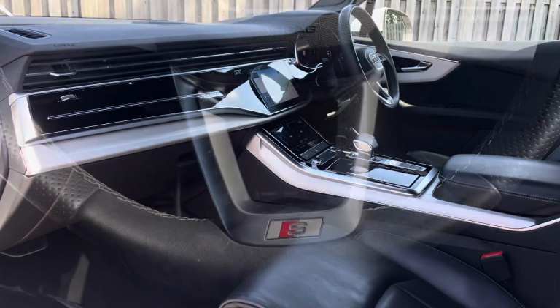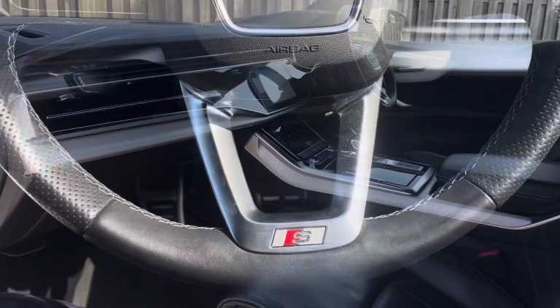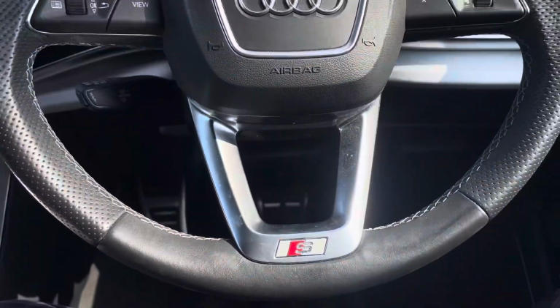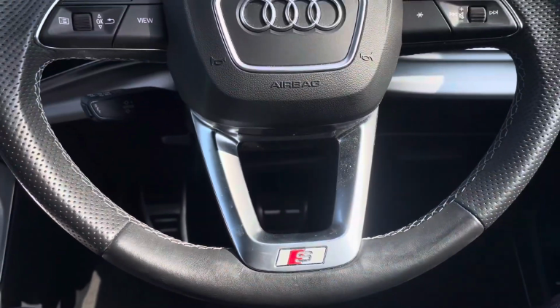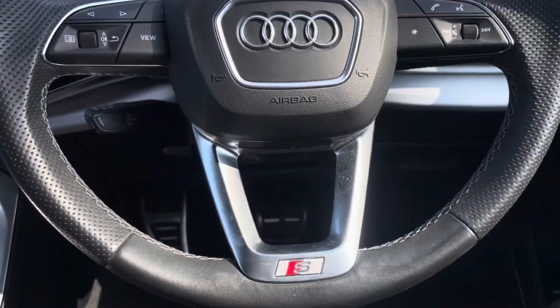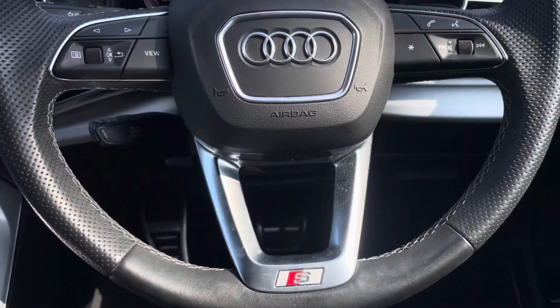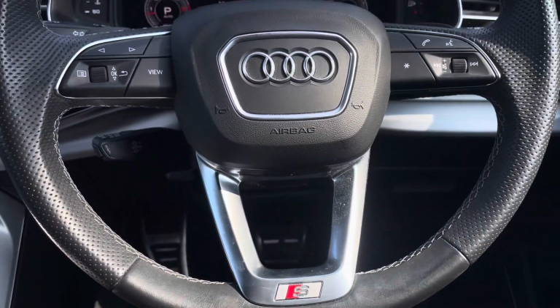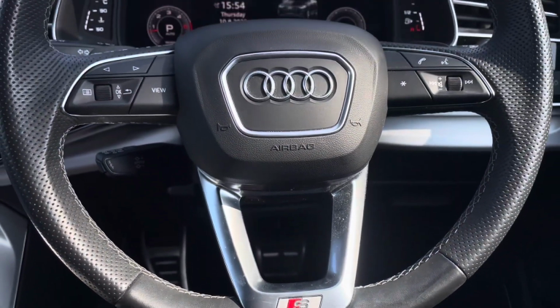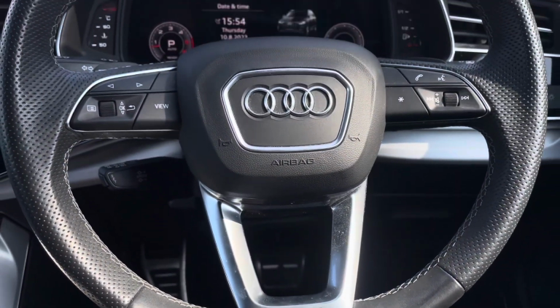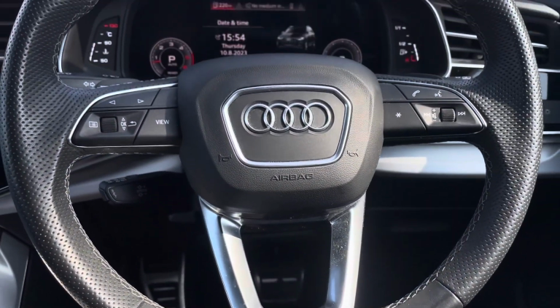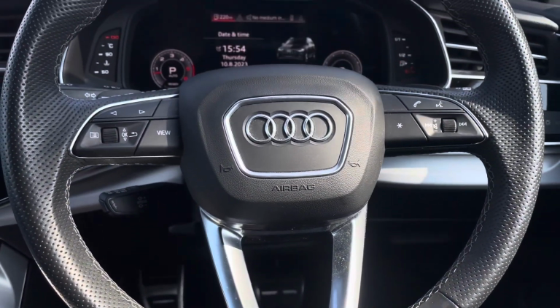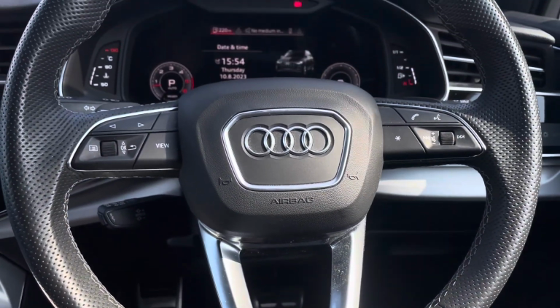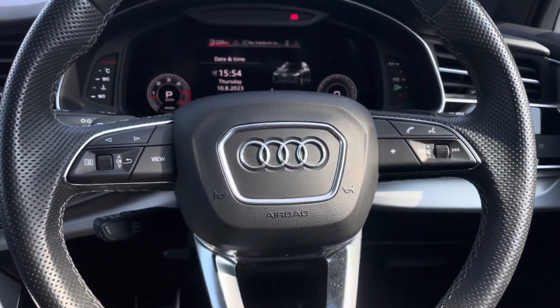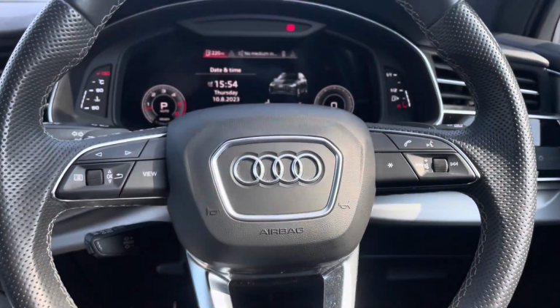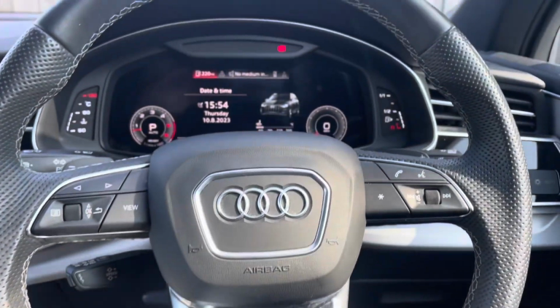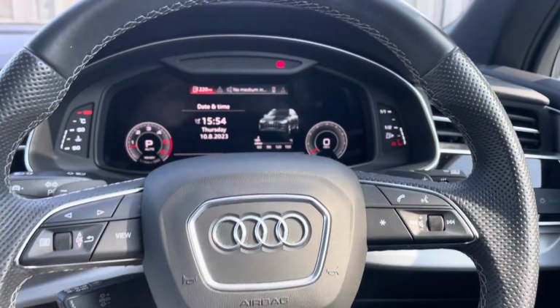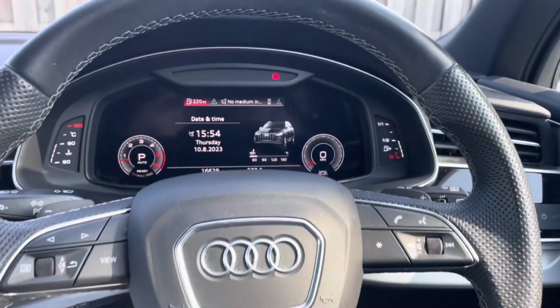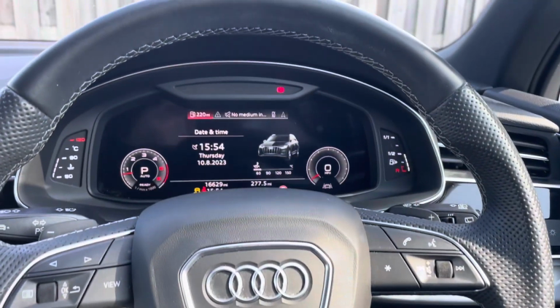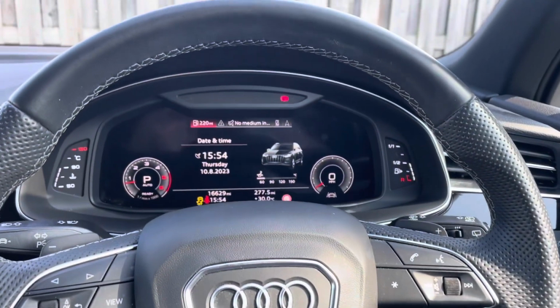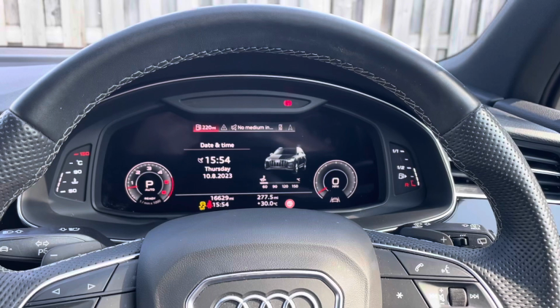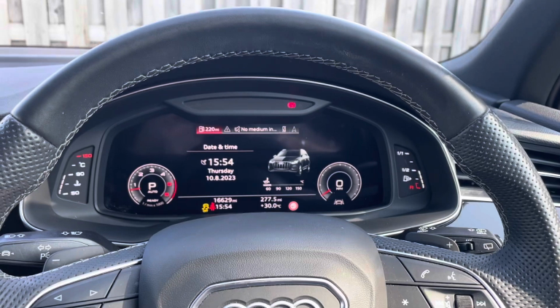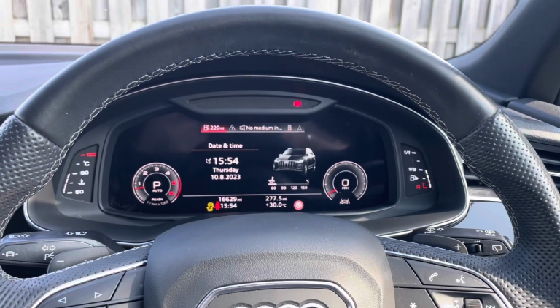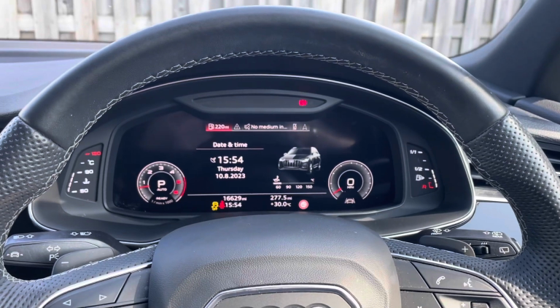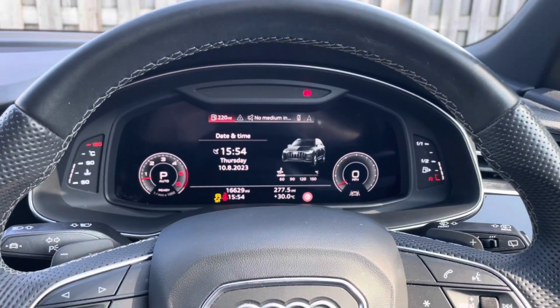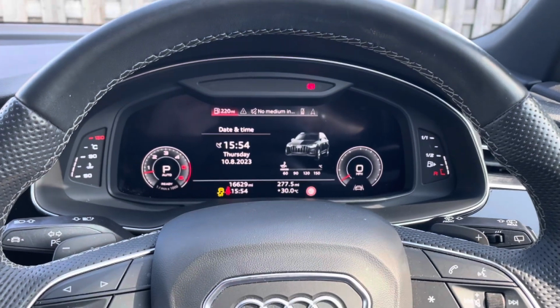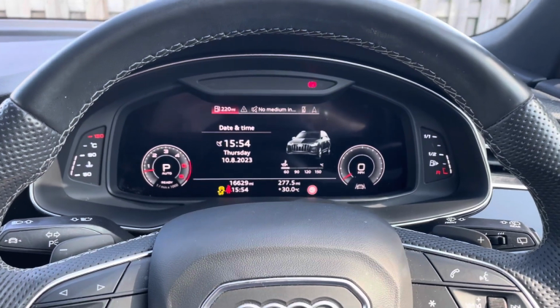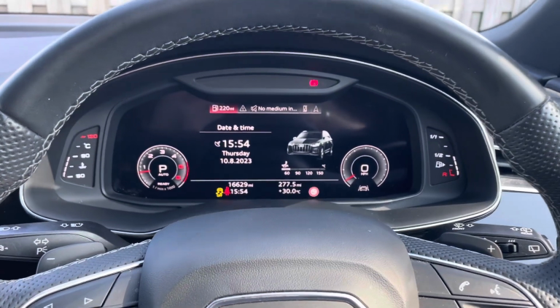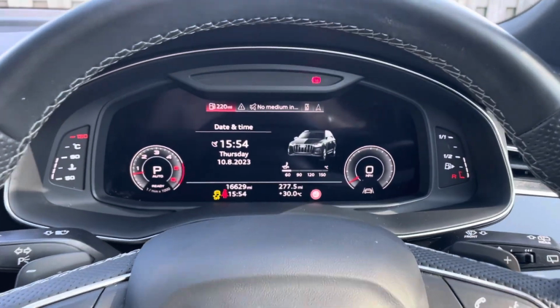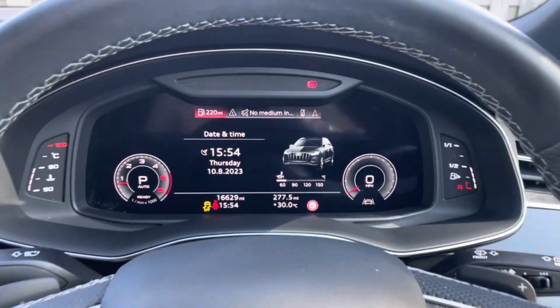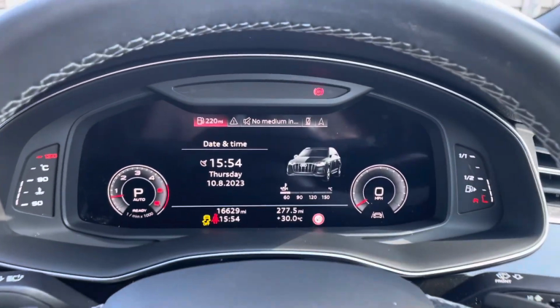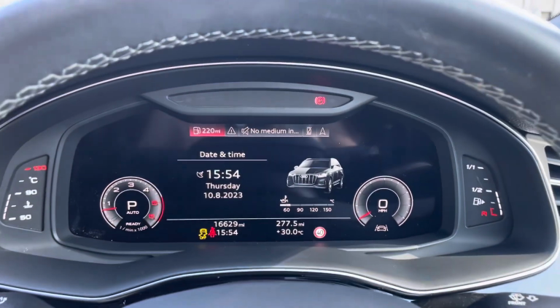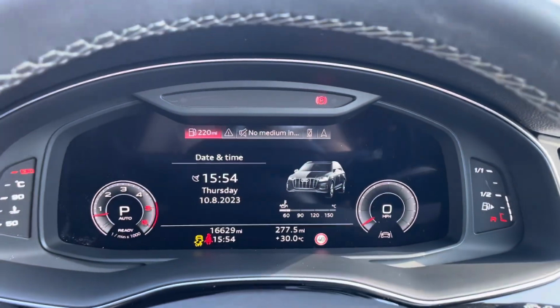The vehicle holds a three-spoke leather multi-function steering wheel with gear shift paddles, allowing you to manually change up and down gears when necessary.